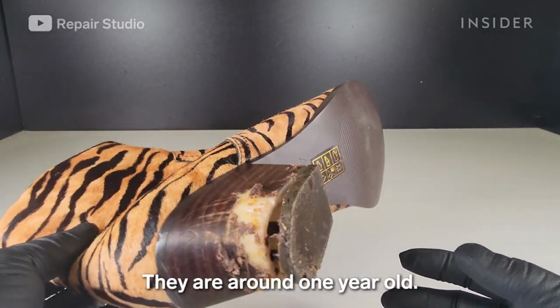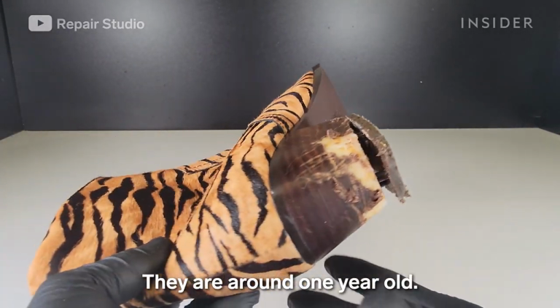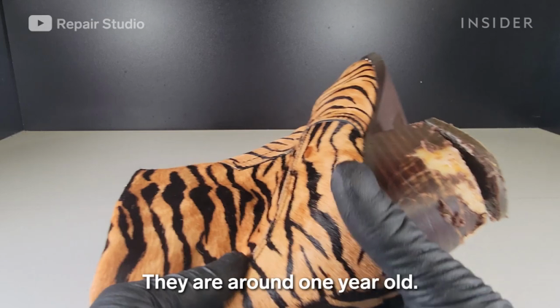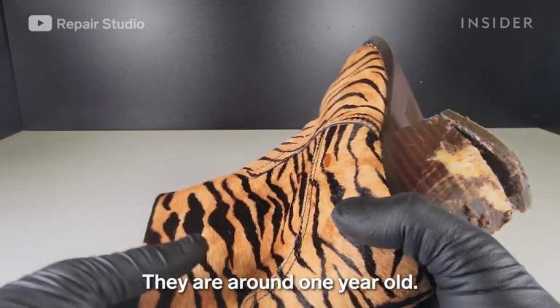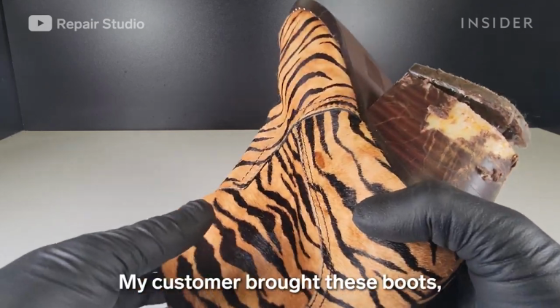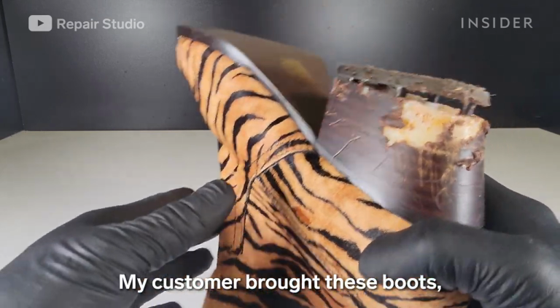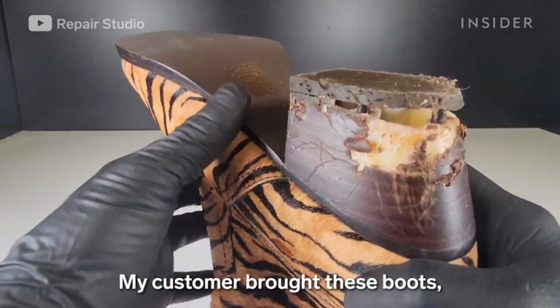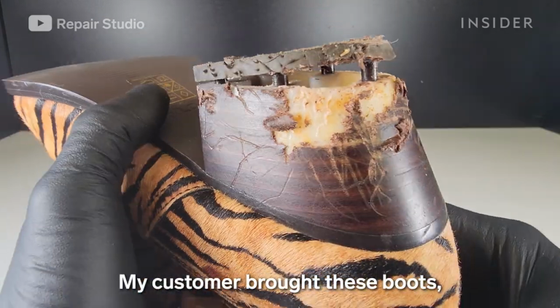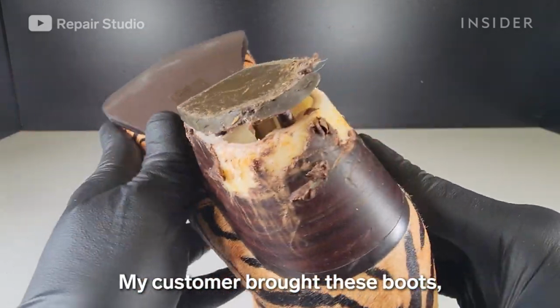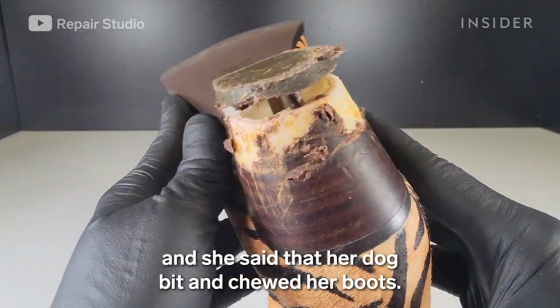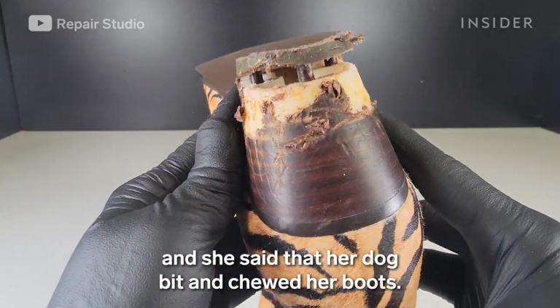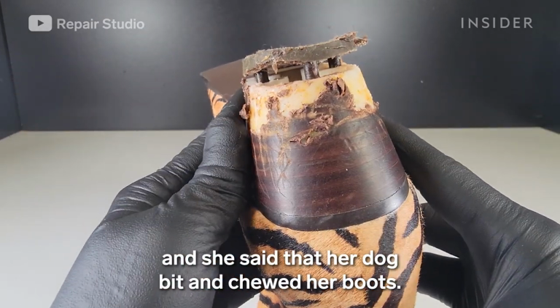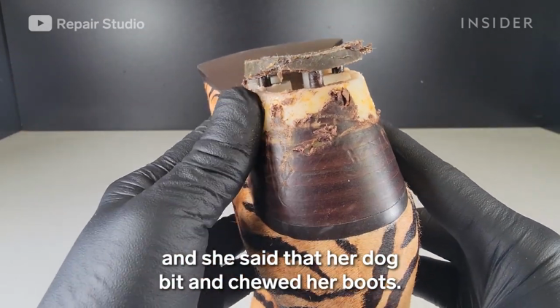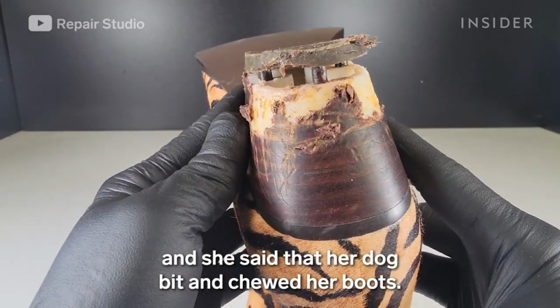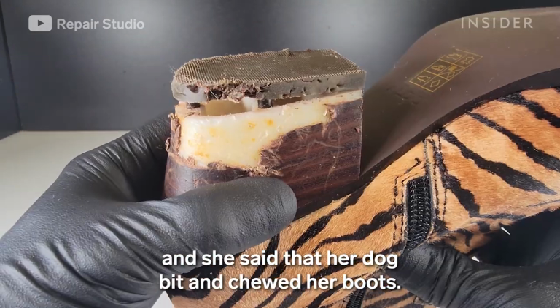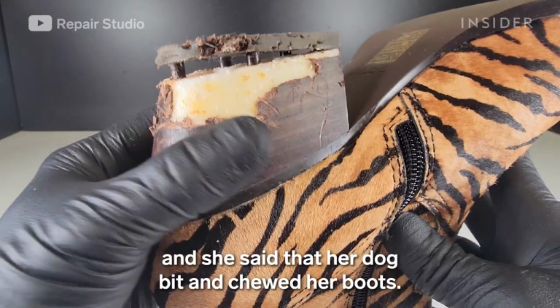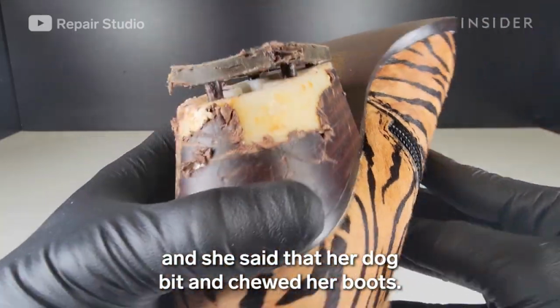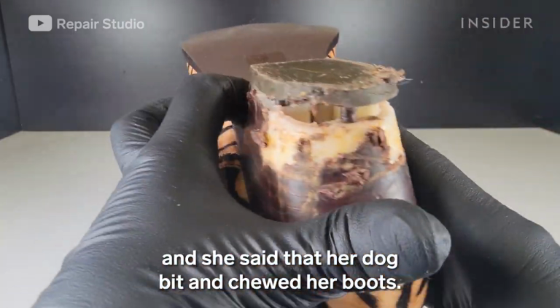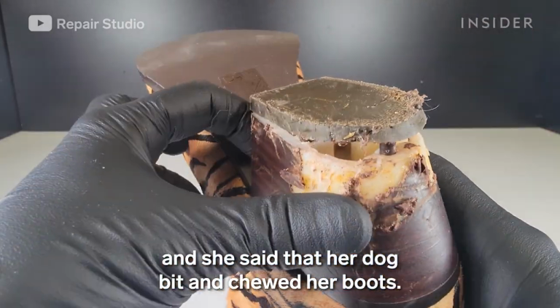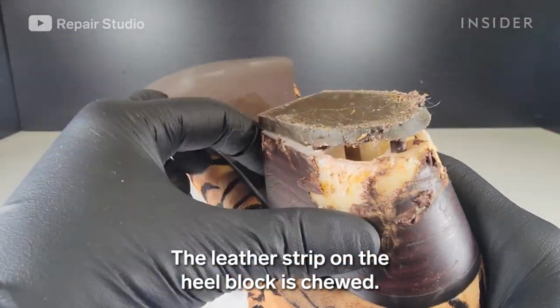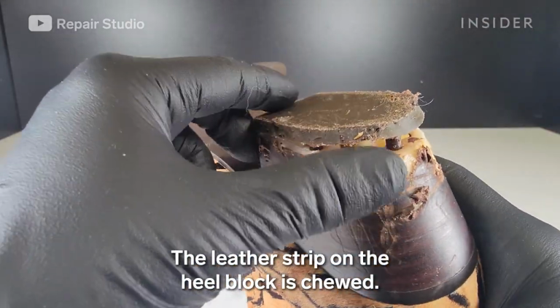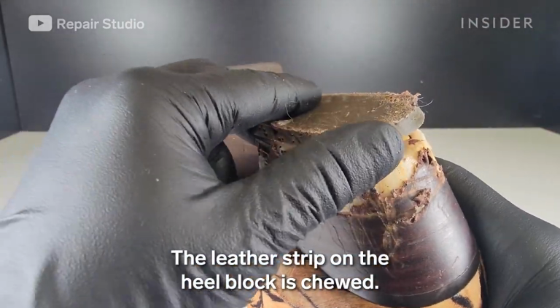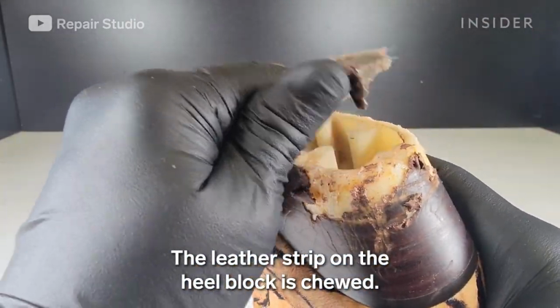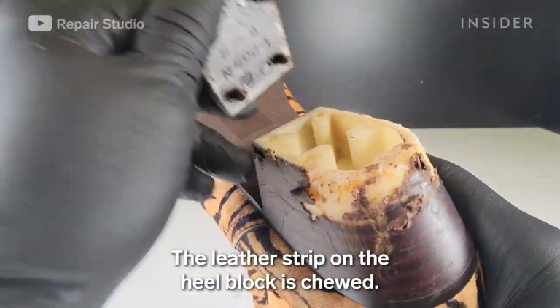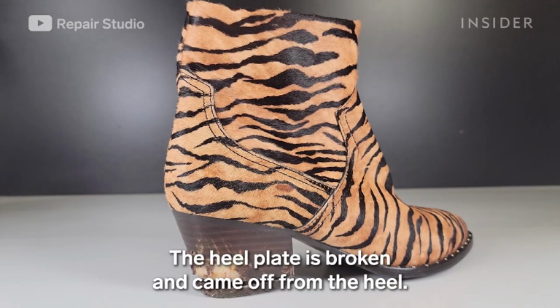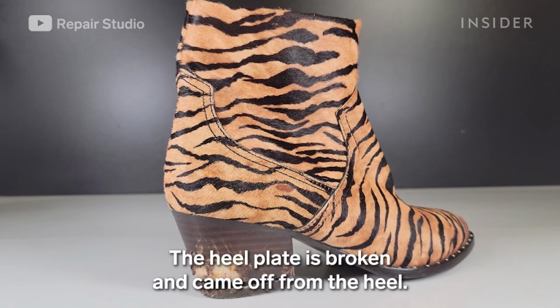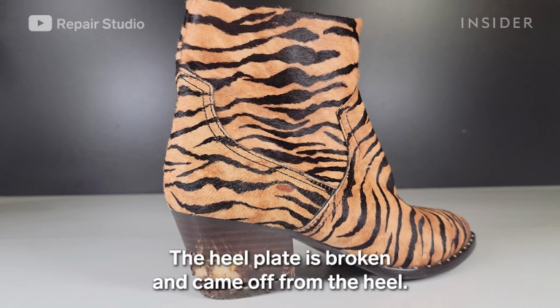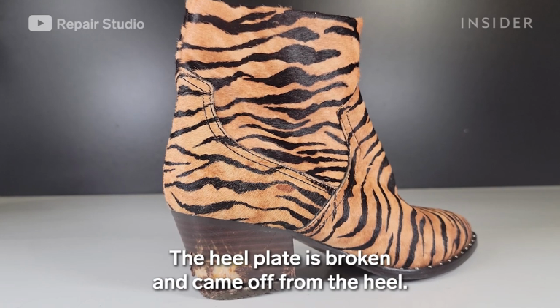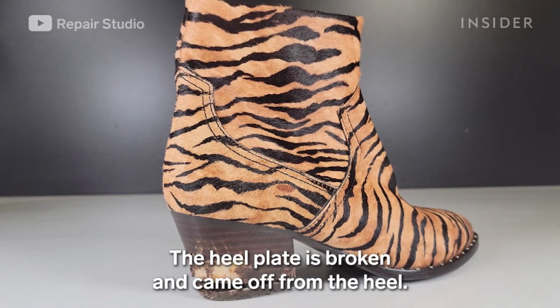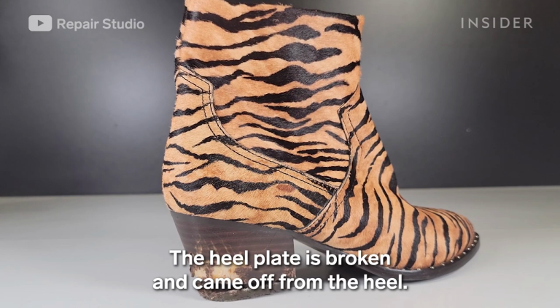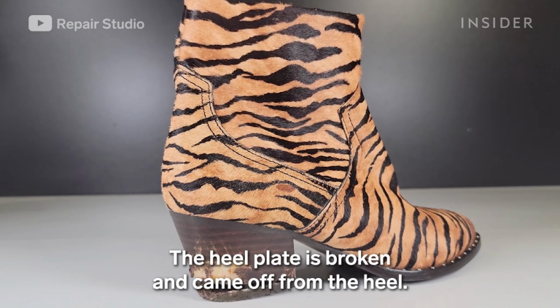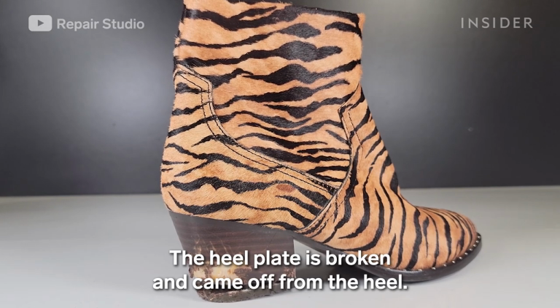The boots are around one year old. My customer brought these boots and said that her dog bit and chewed them hard. The leather strip on the heel block is chewed, and the heel plate is broken and came off from the heel.